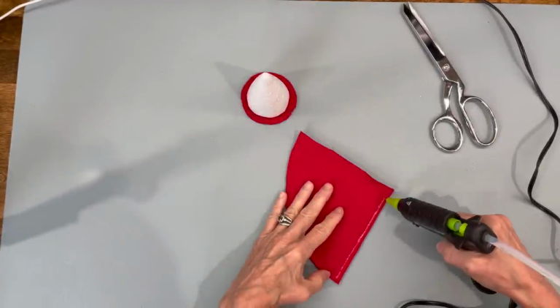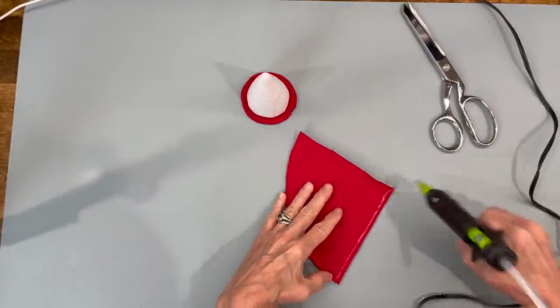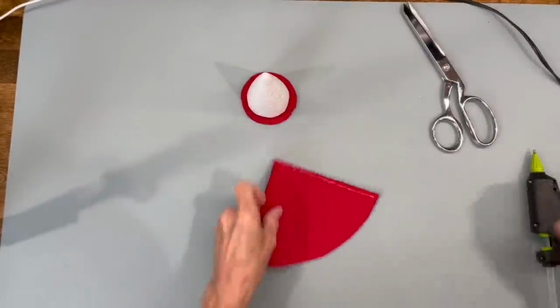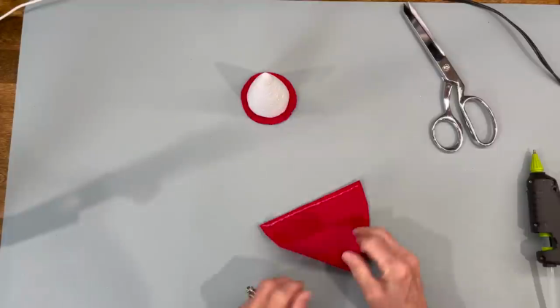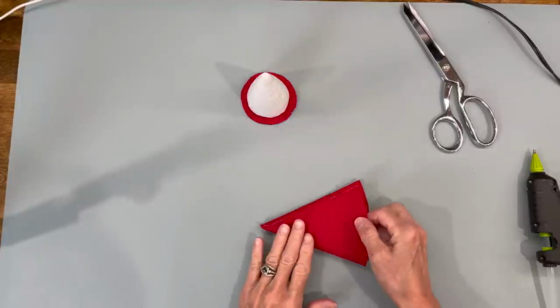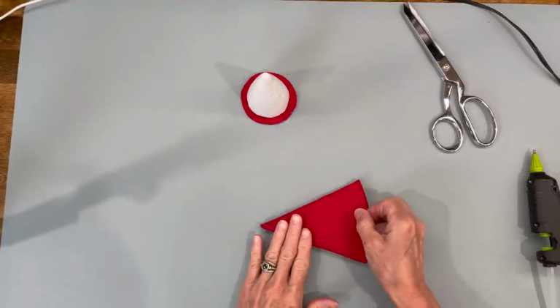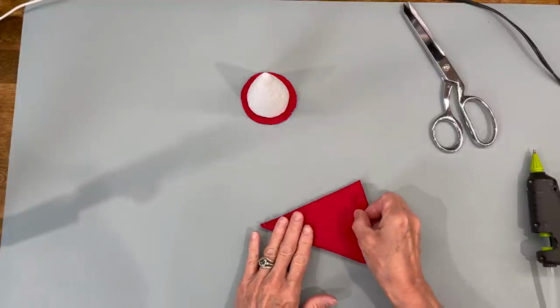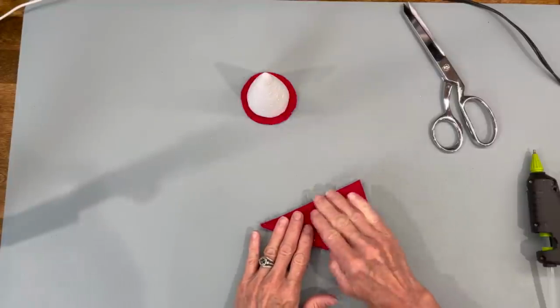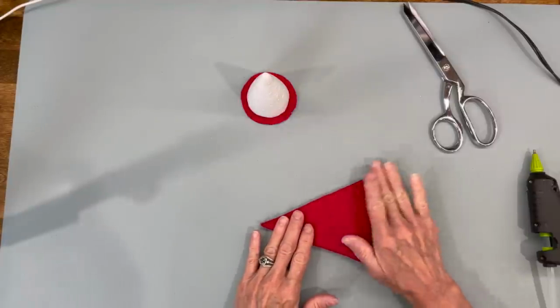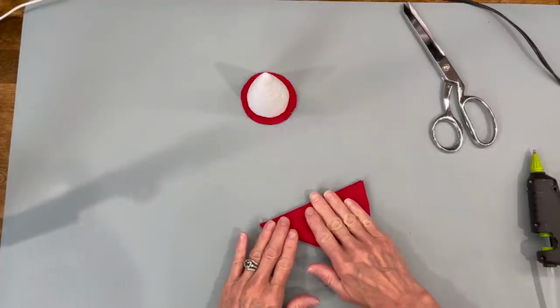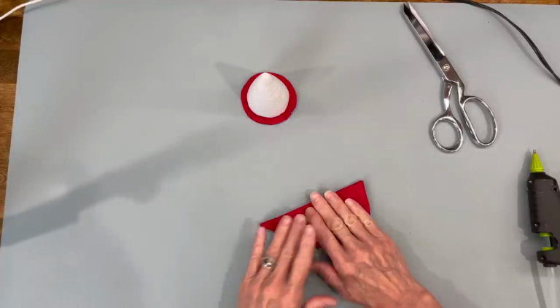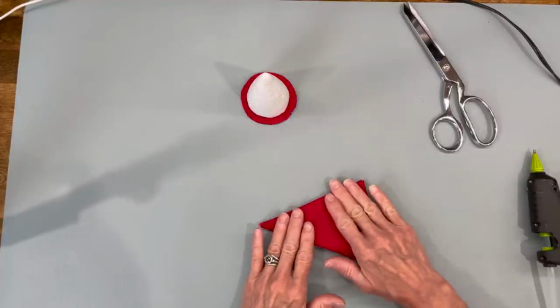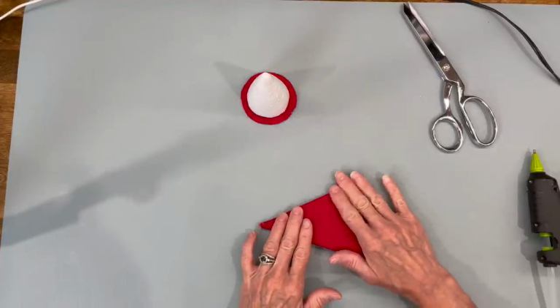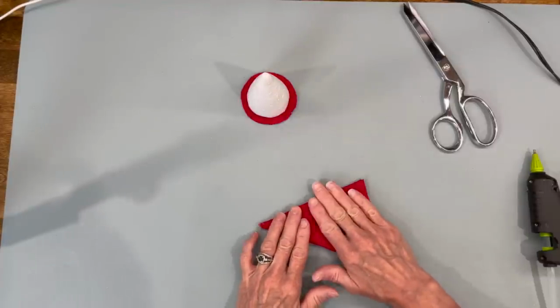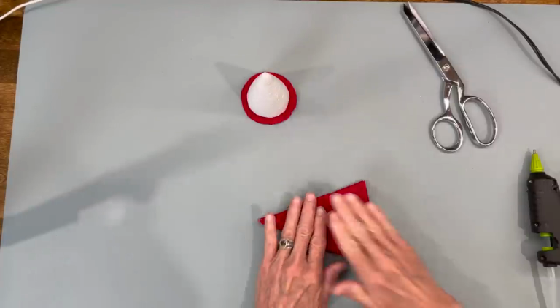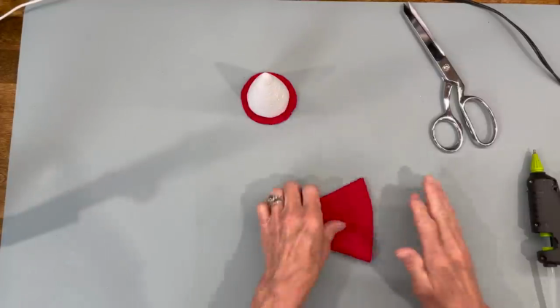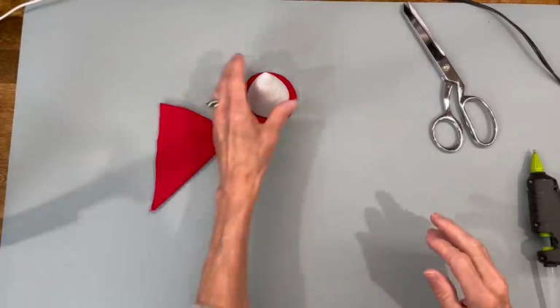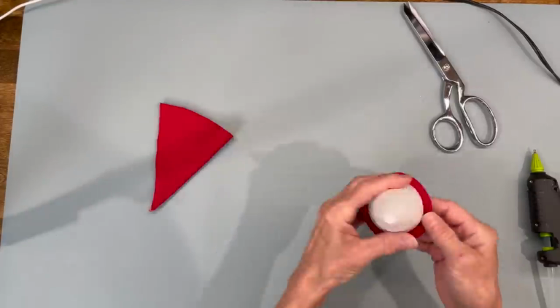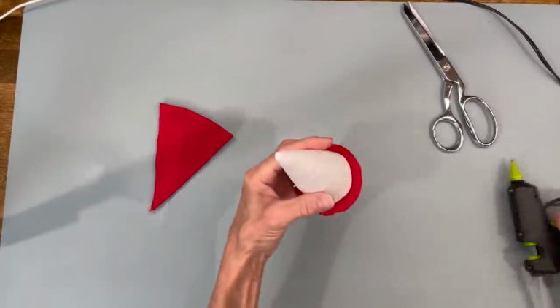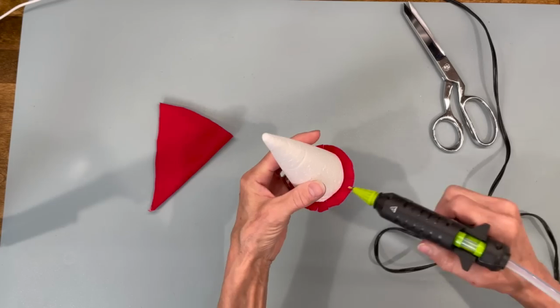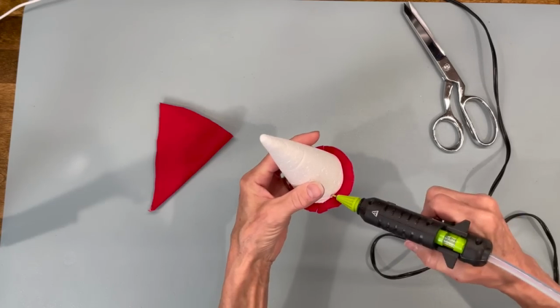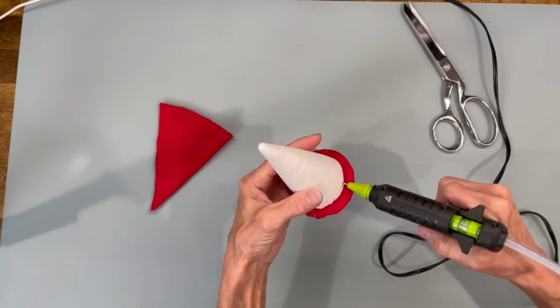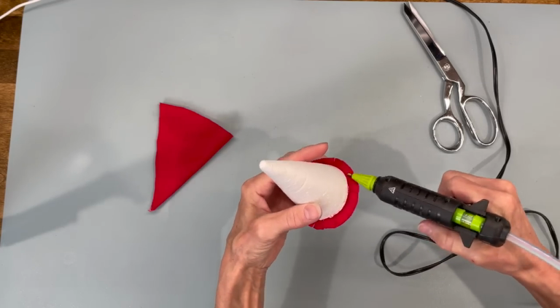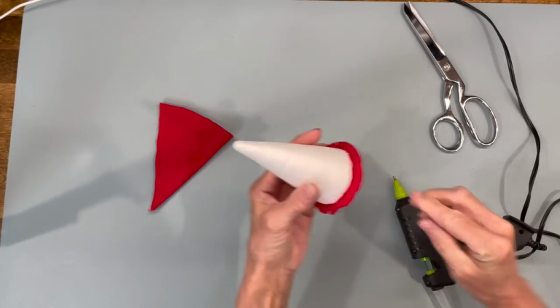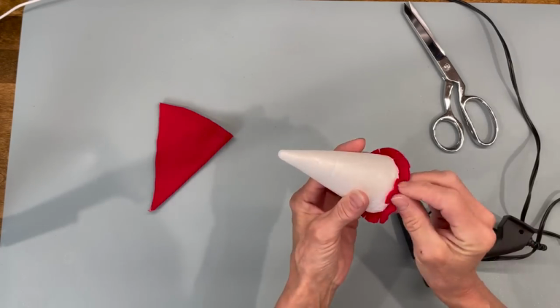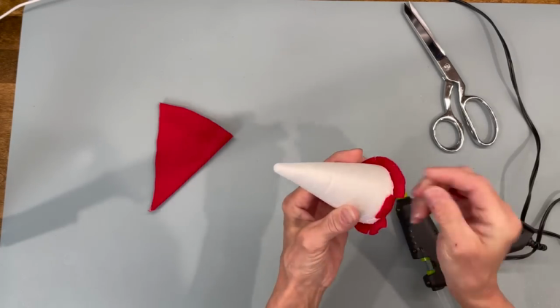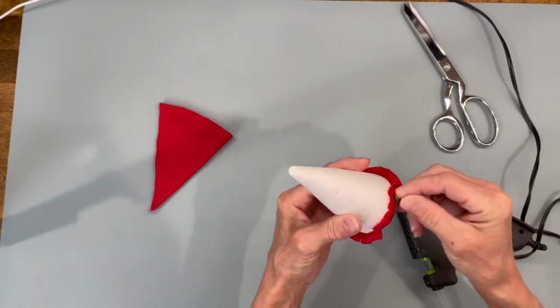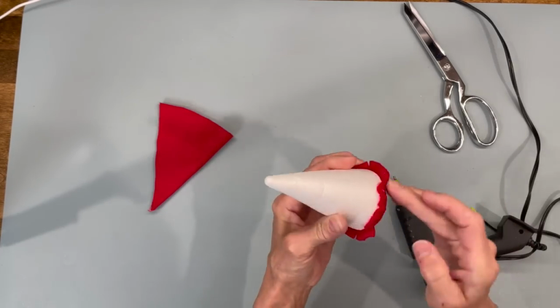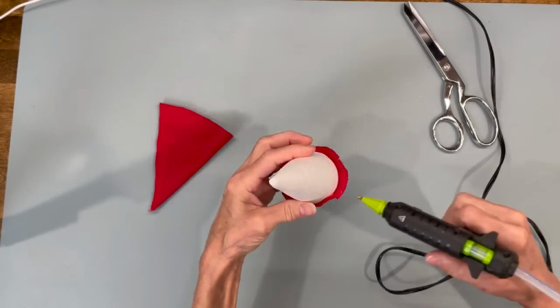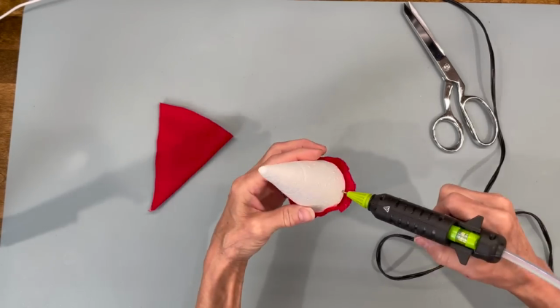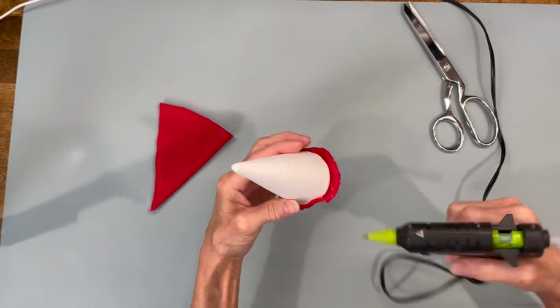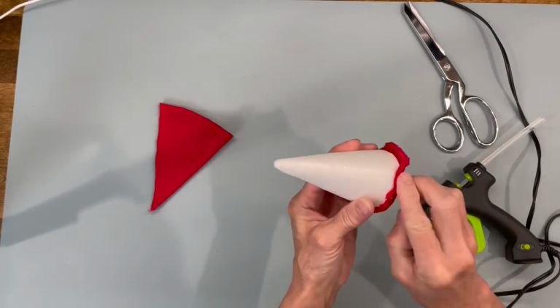We're just going to glue down one side, fold it over, and make a cone. Then we're going to take some glue and just glue all the way around there and push all those little tabs all the way up.